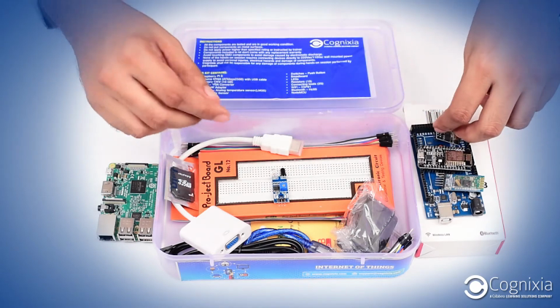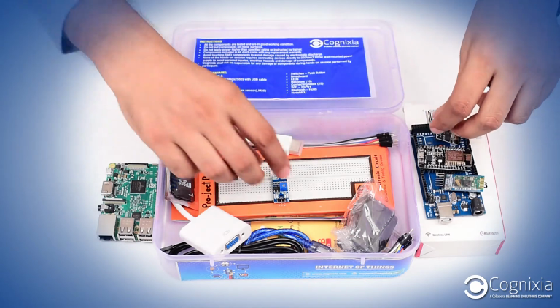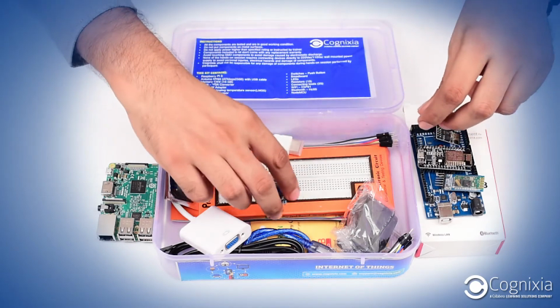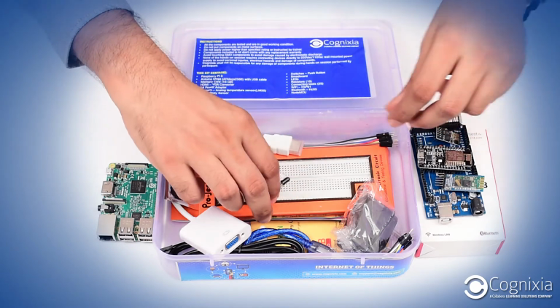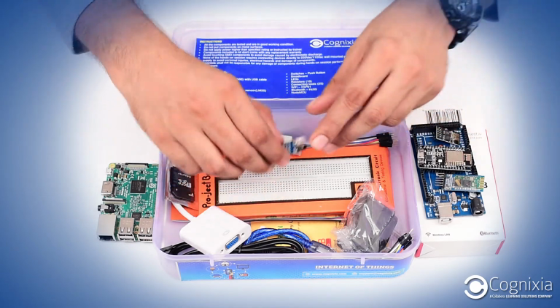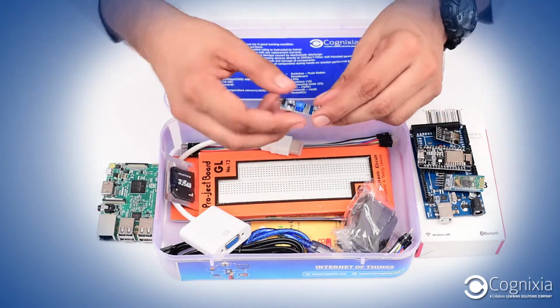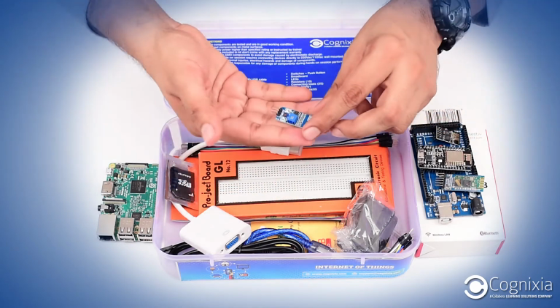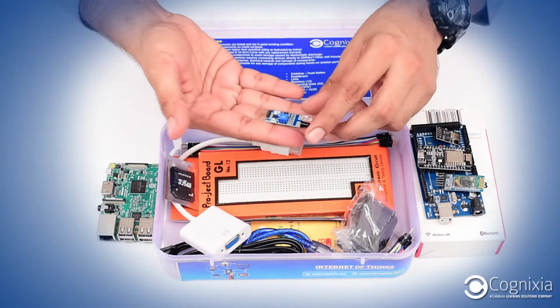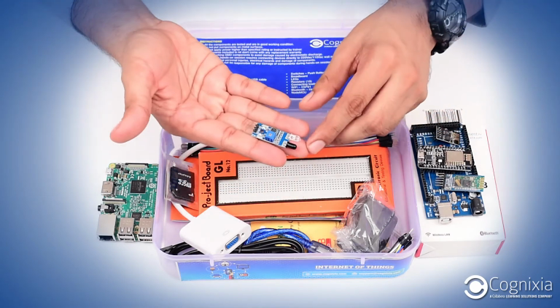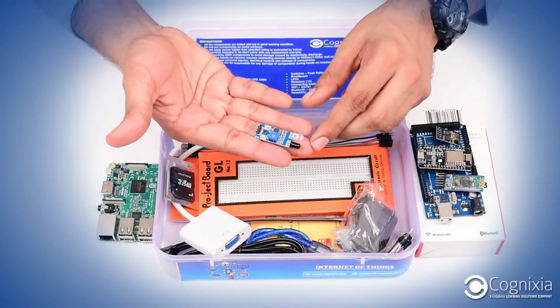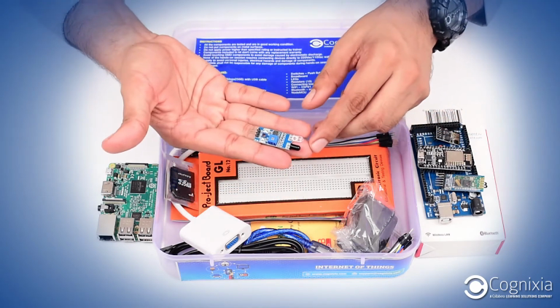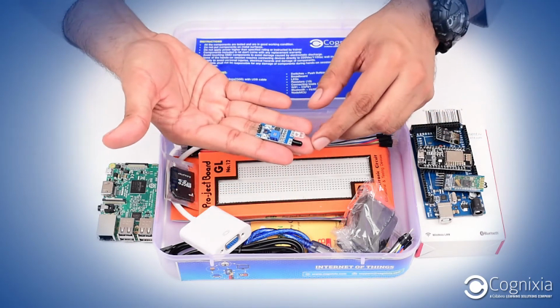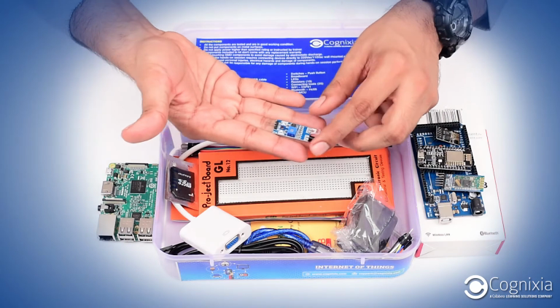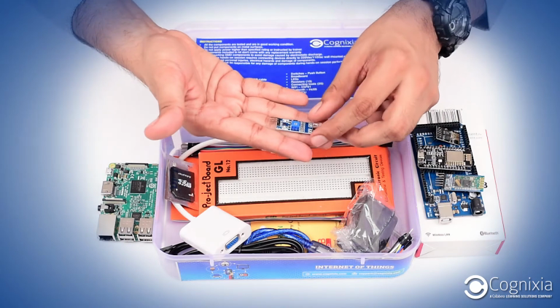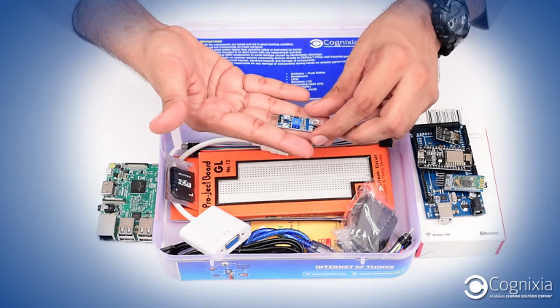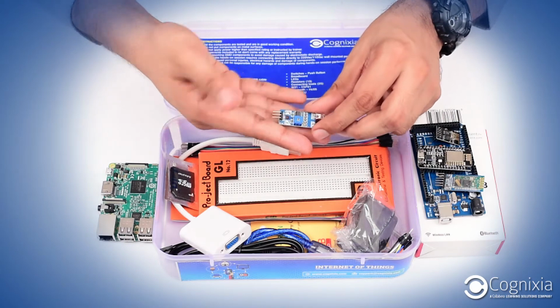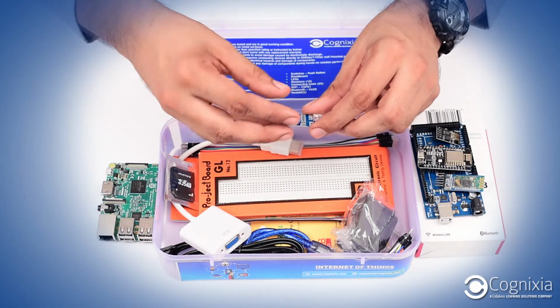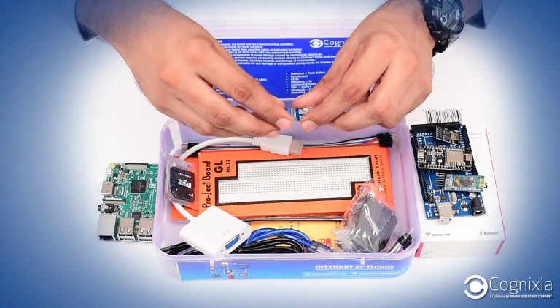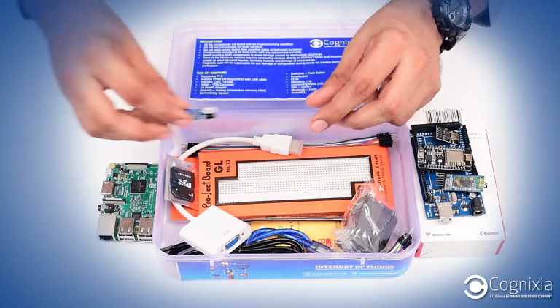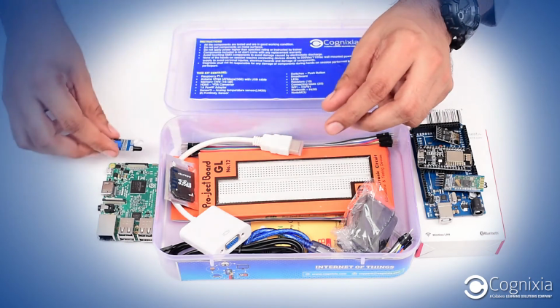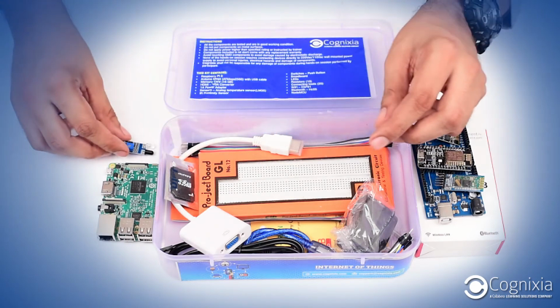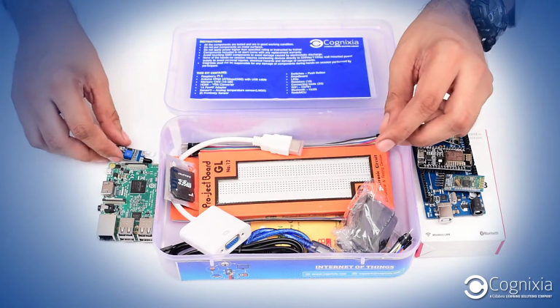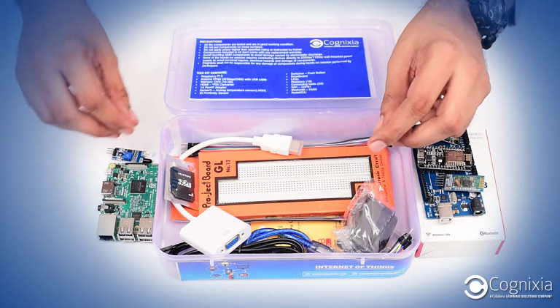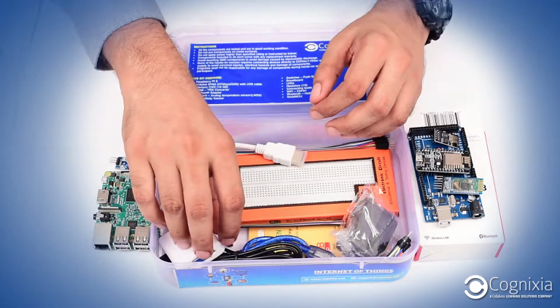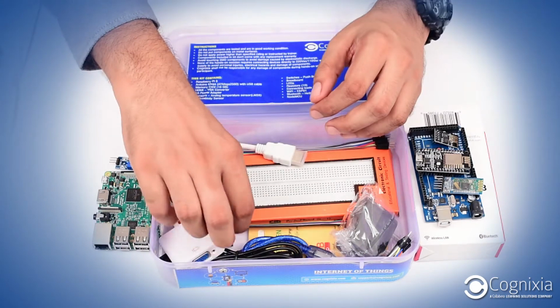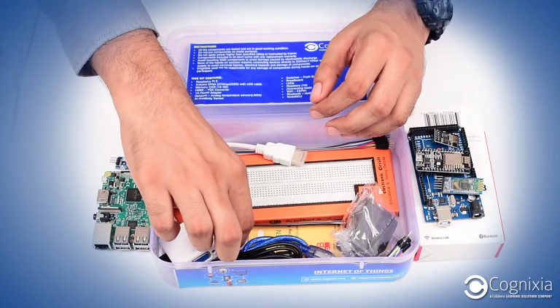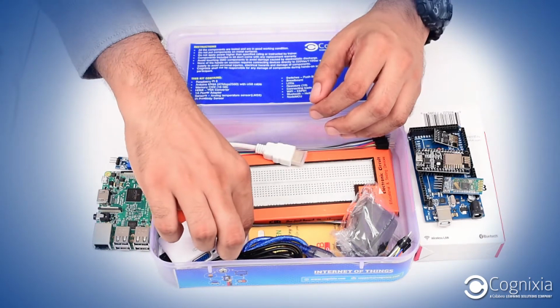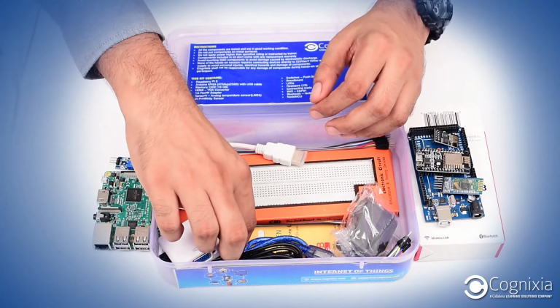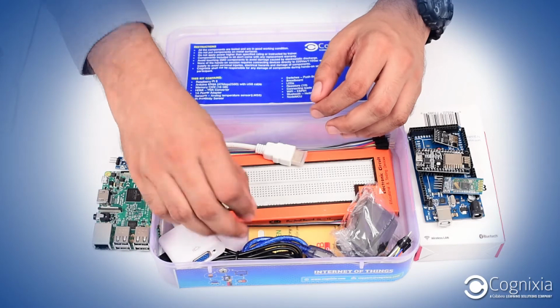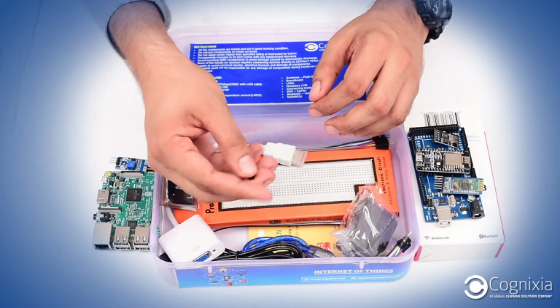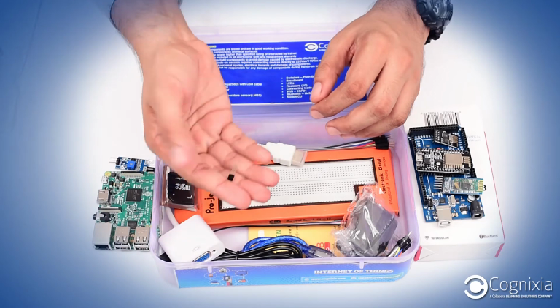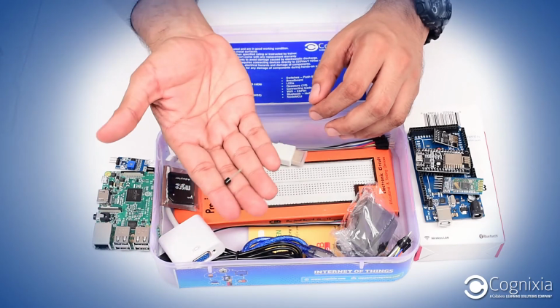For the sensors, we have an IR proximity sensor that we use in our programs. We also have a temperature sensor which is the LM35.